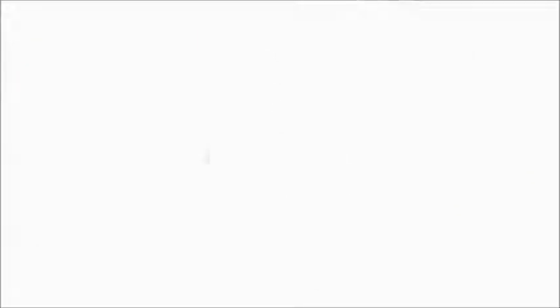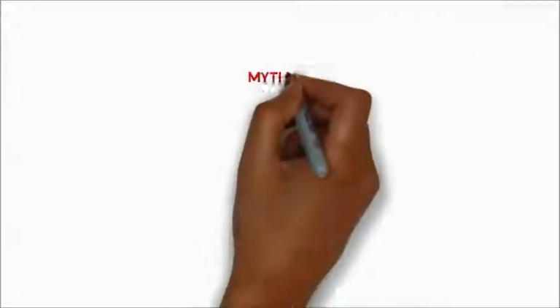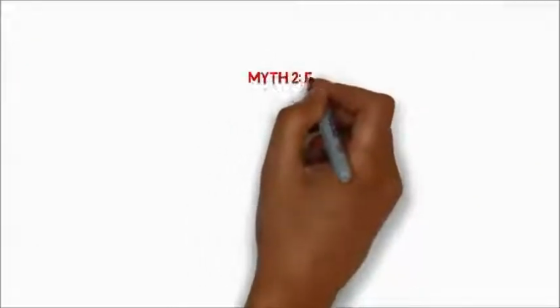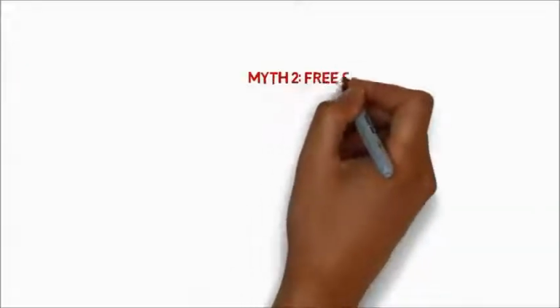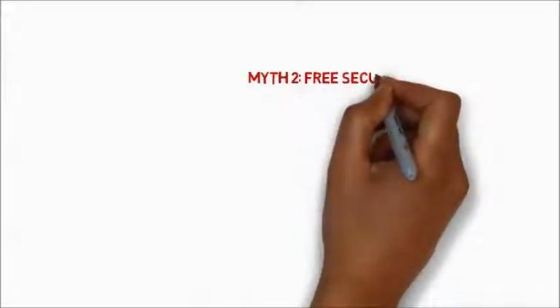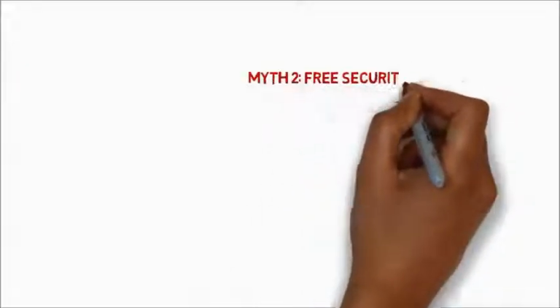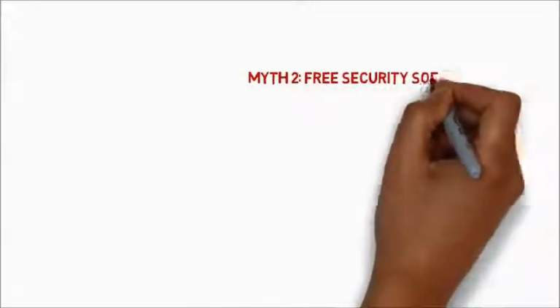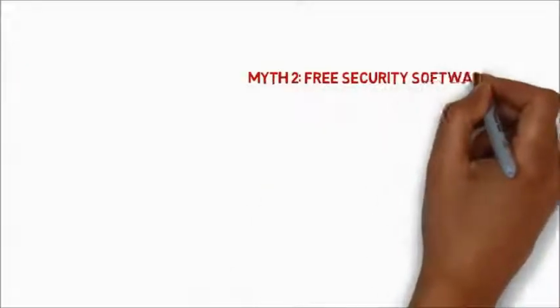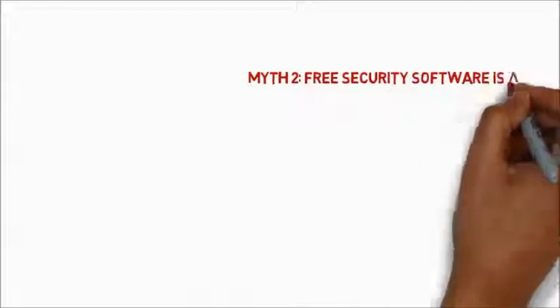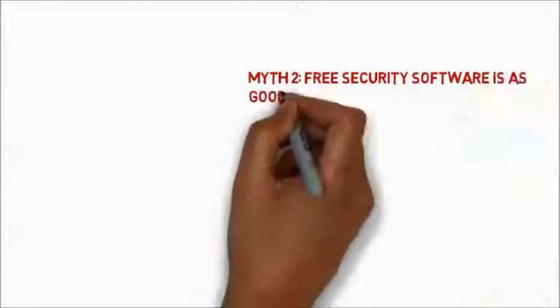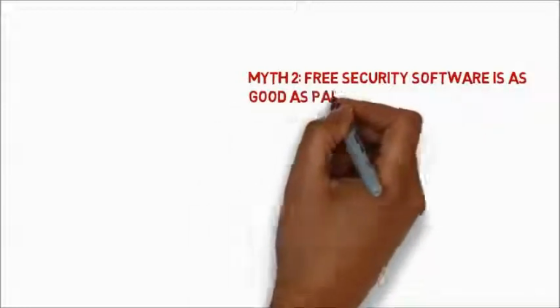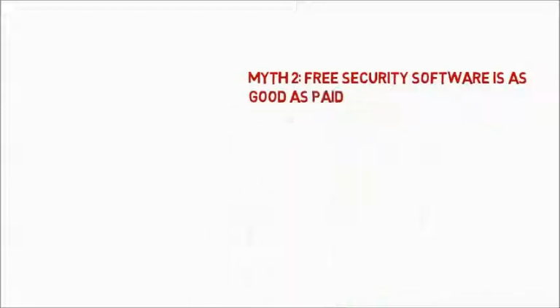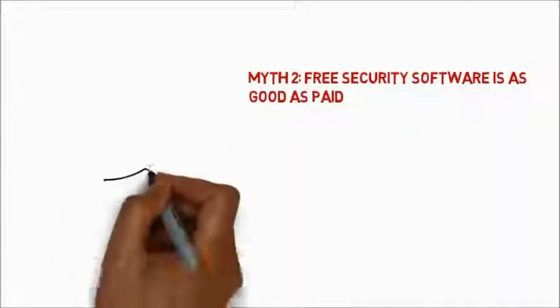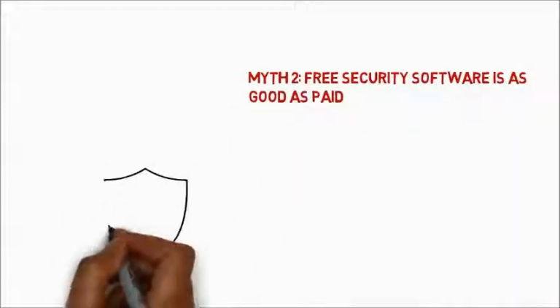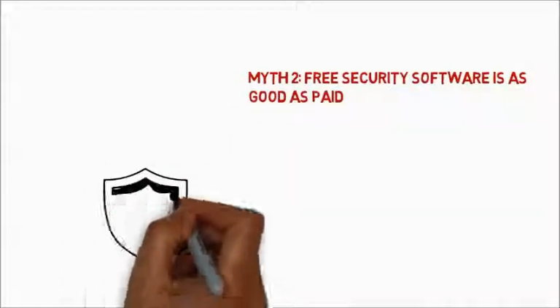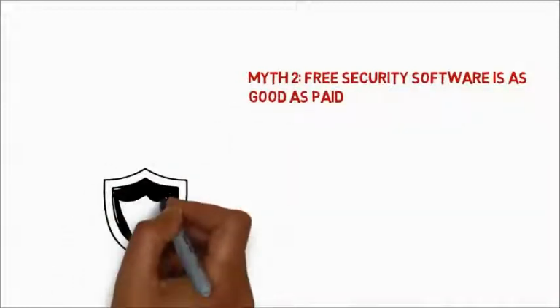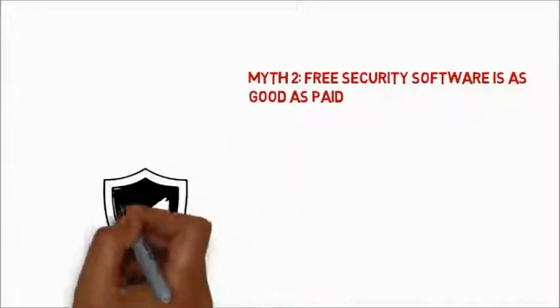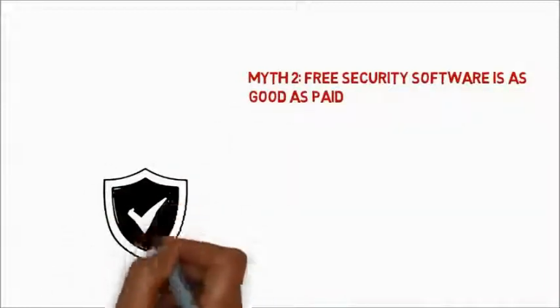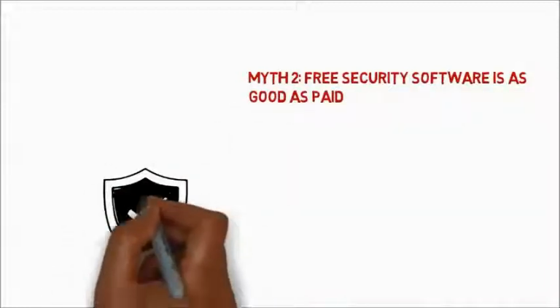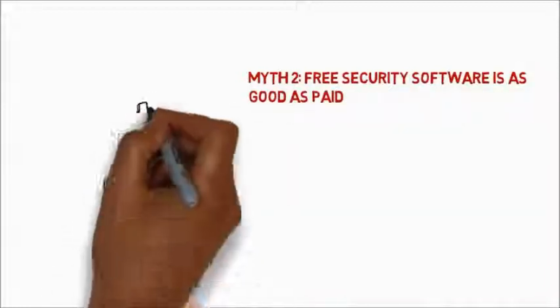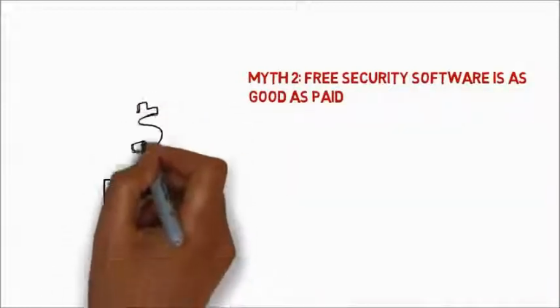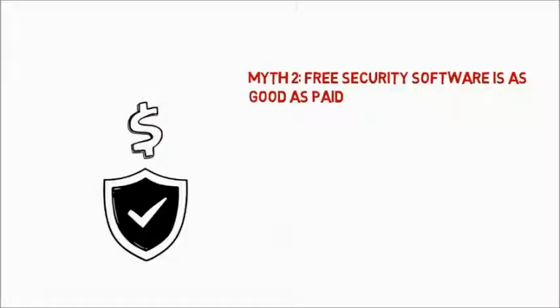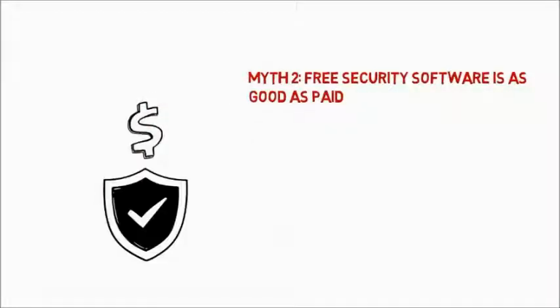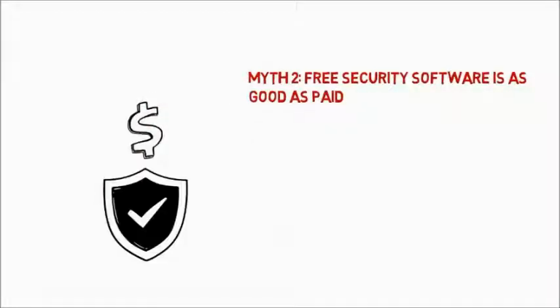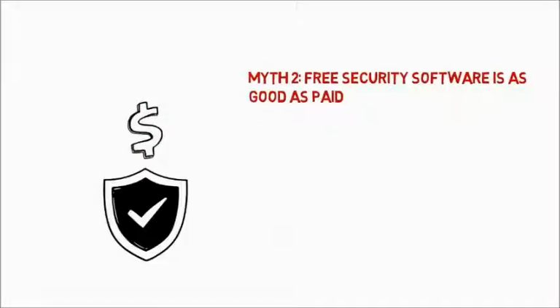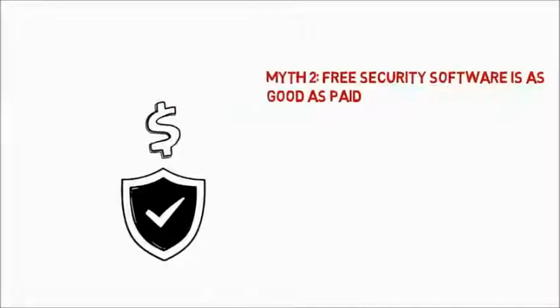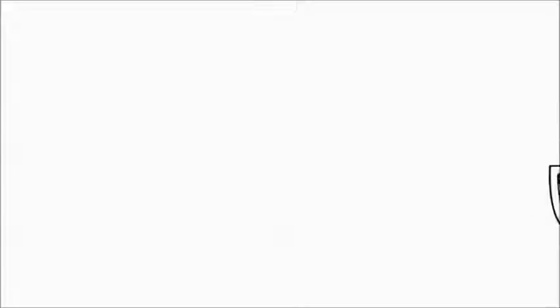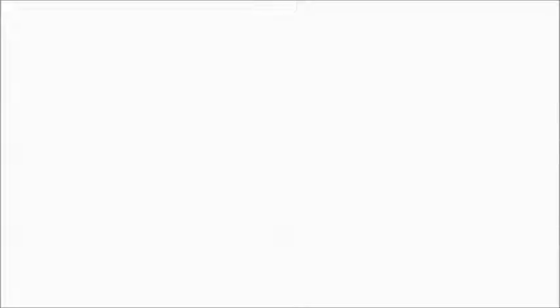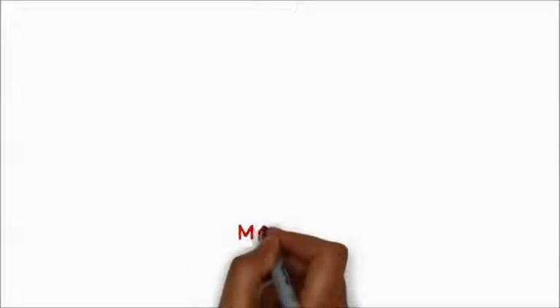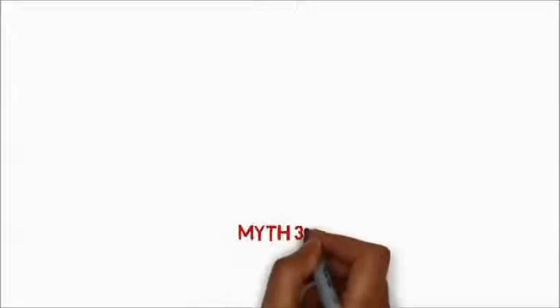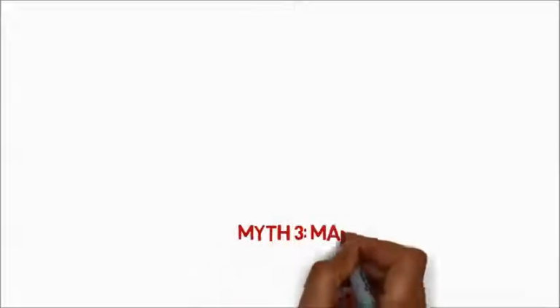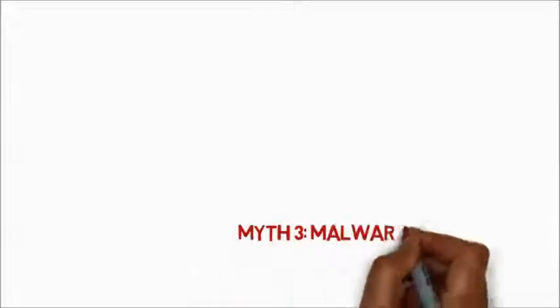Free antivirus applications and paid security software are not the same. Free antivirus doesn't offer tools like web filtering, anti-spam, or behavior-based analysis.